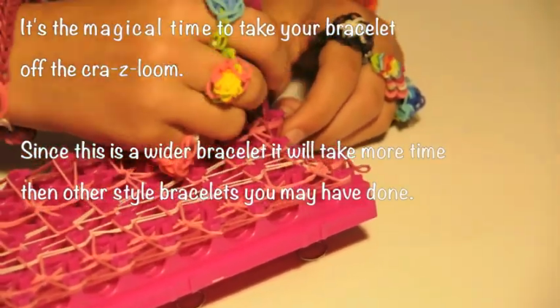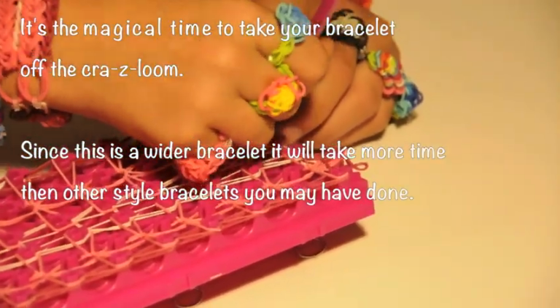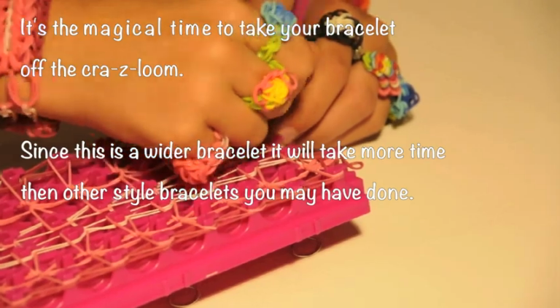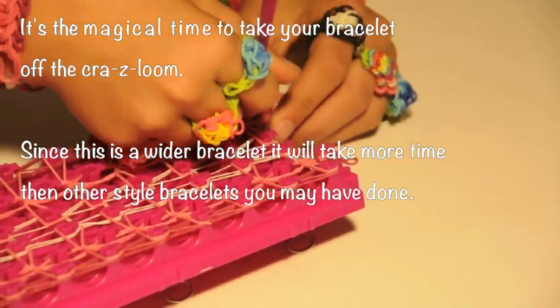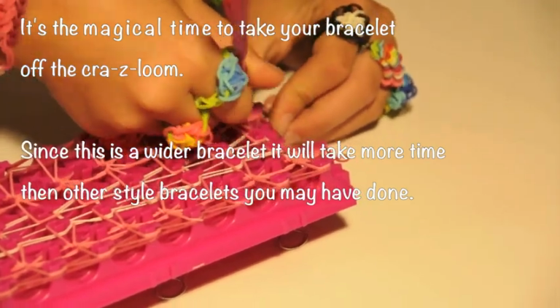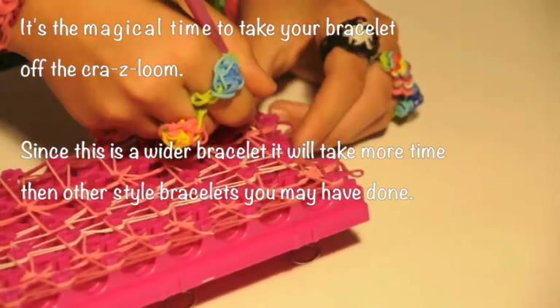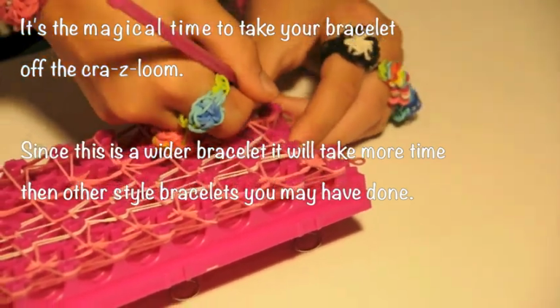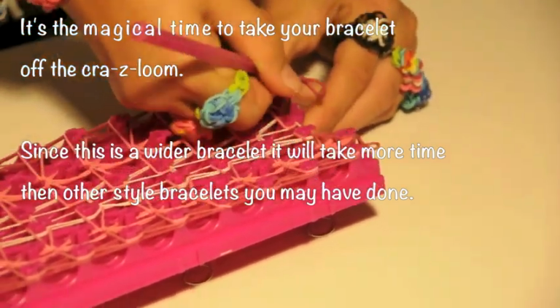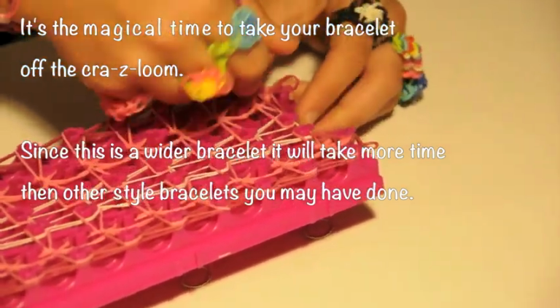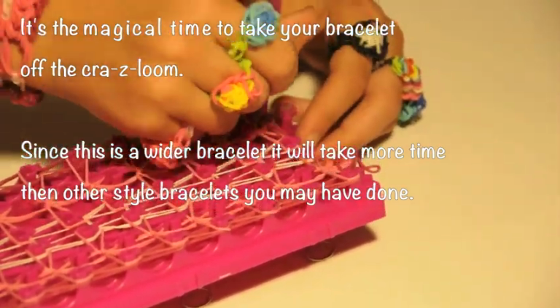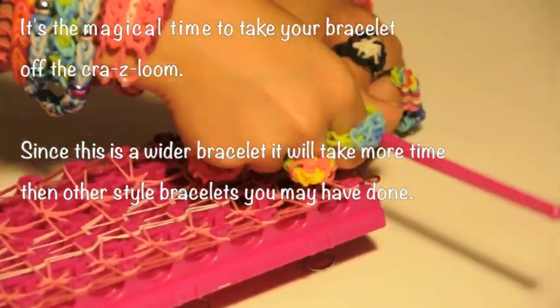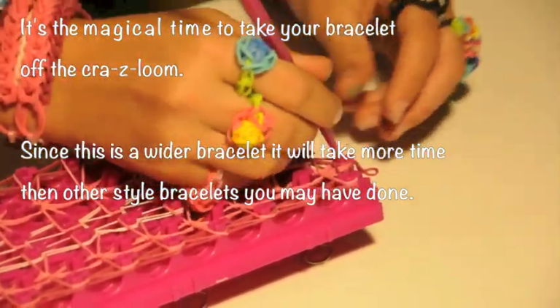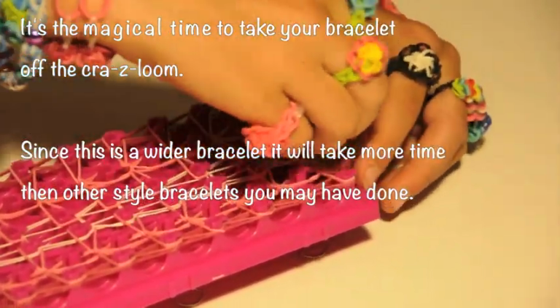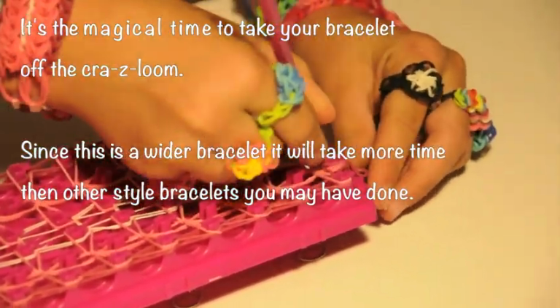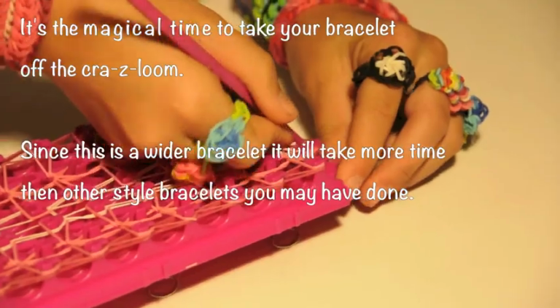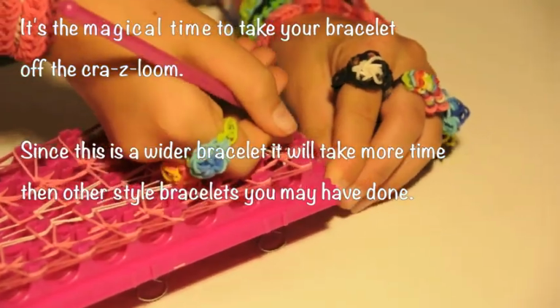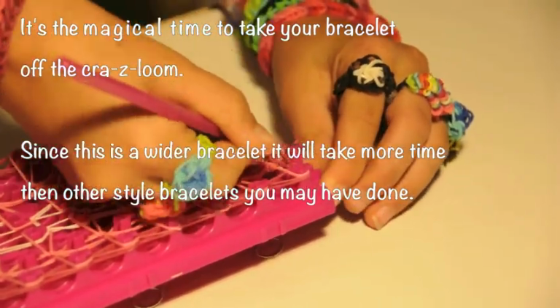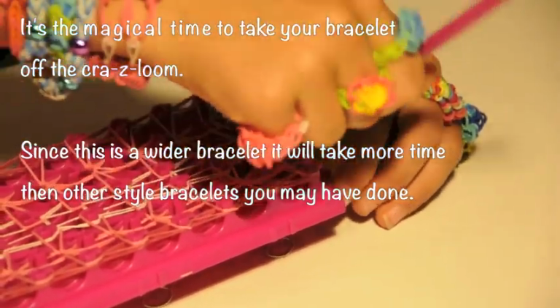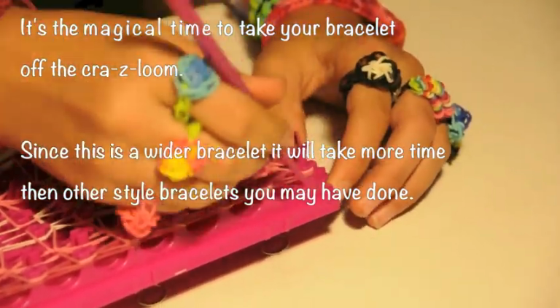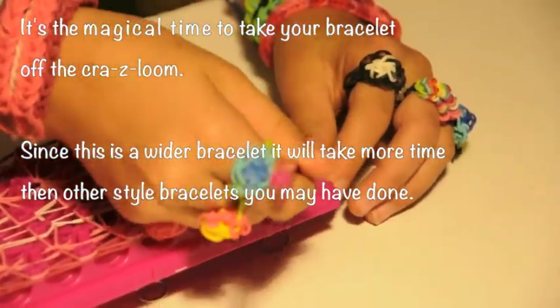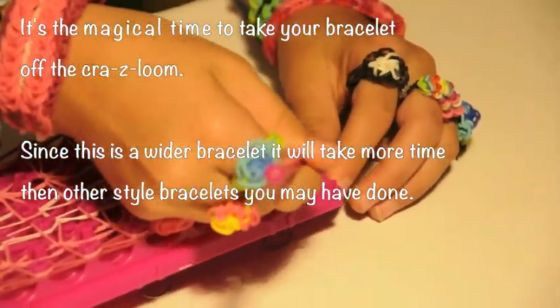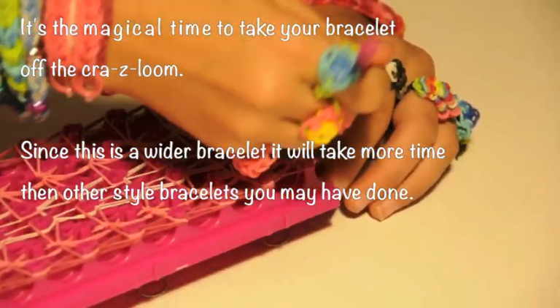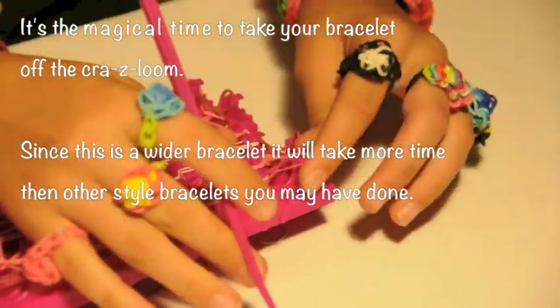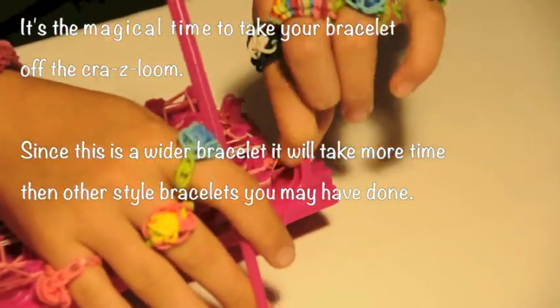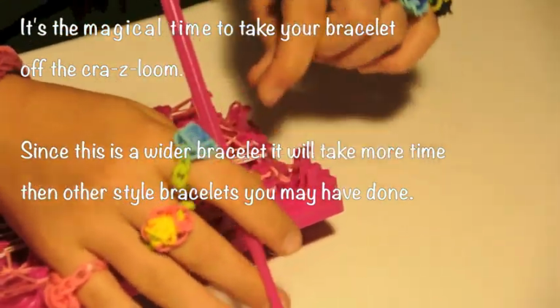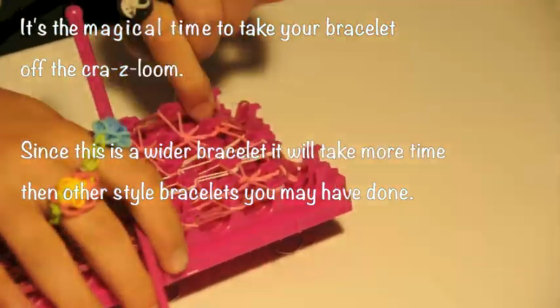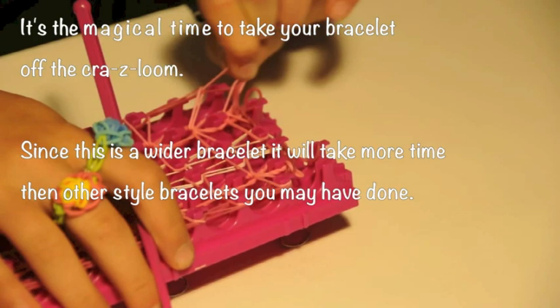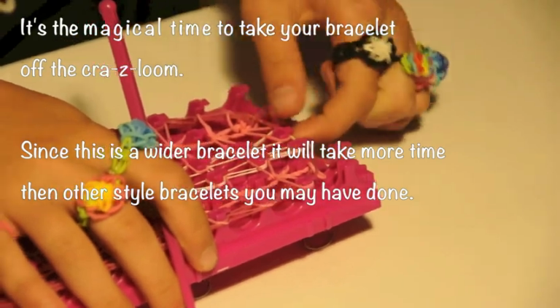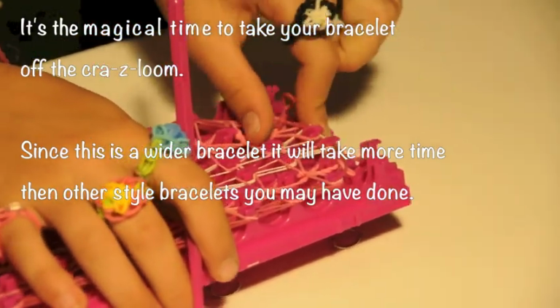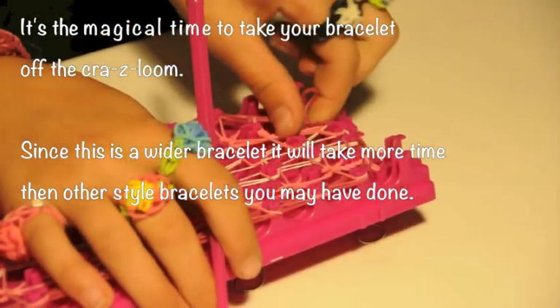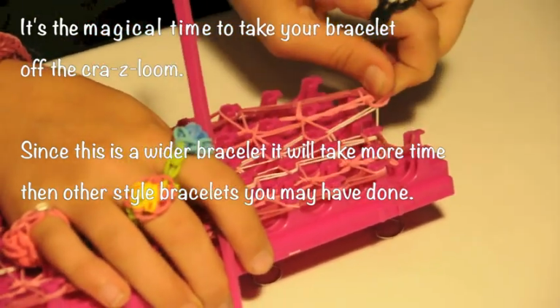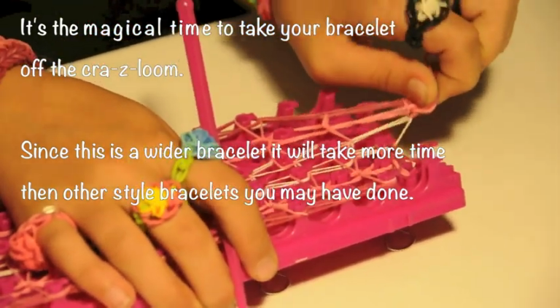It's time to take your bracelet off the Crazy Loom. Since this is a wider bracelet — it's a cuff — it might take a little more time than the other style bracelets you have done. So be patient and help the rubber bands come off the loom like you see here in this instructional video.